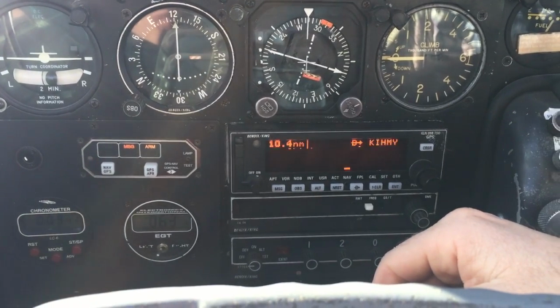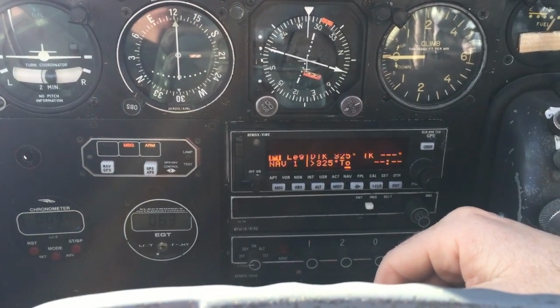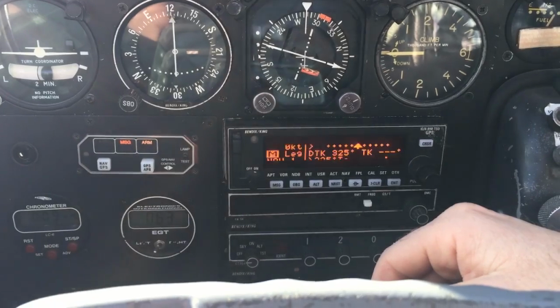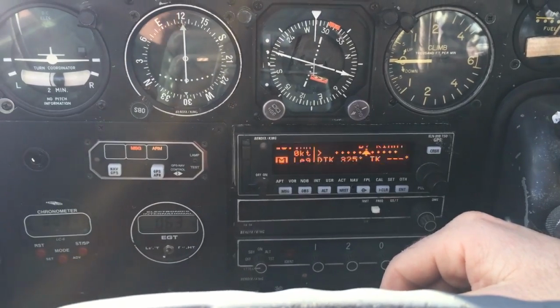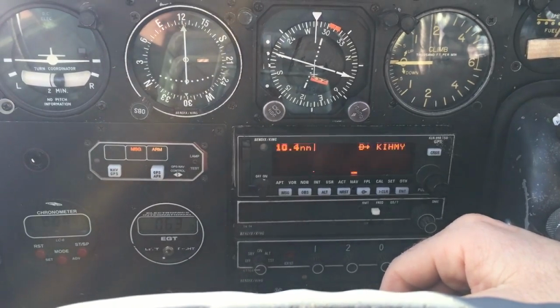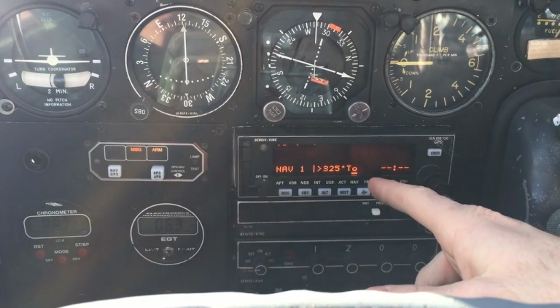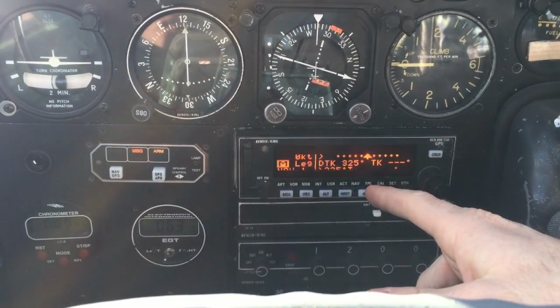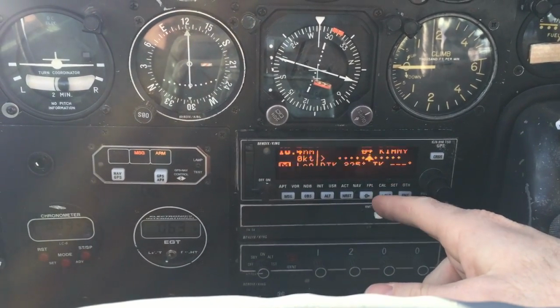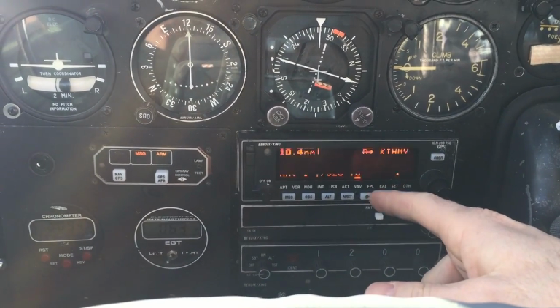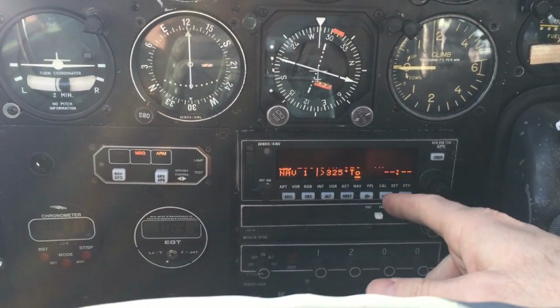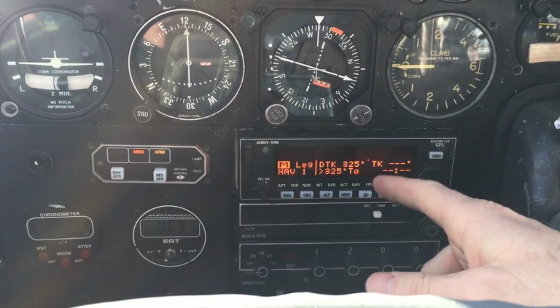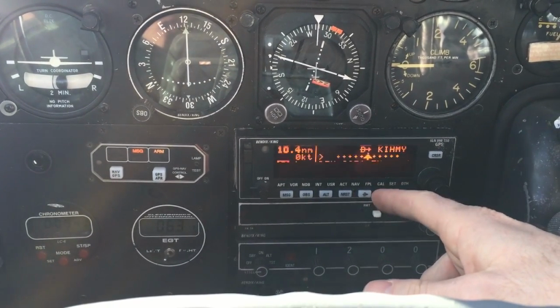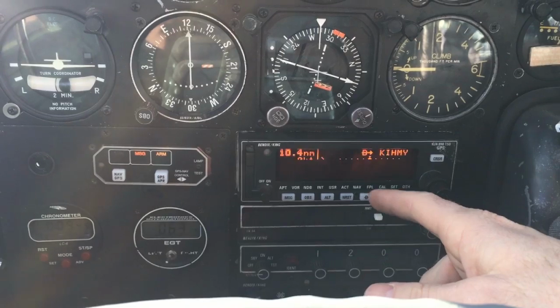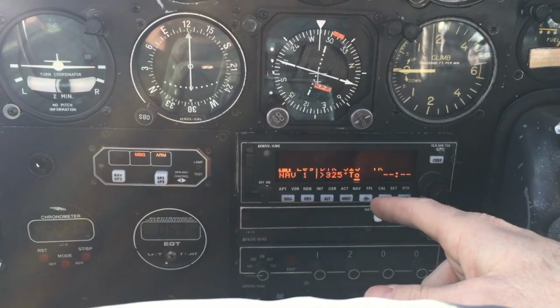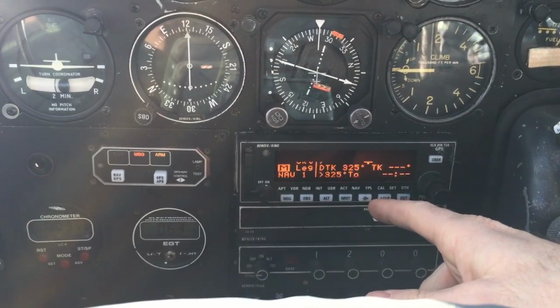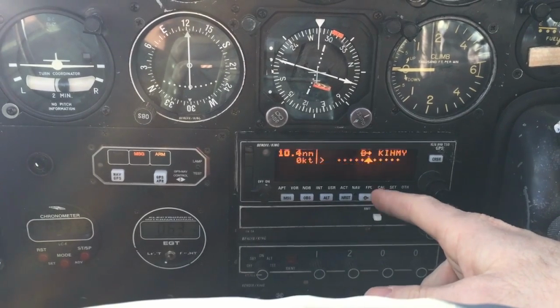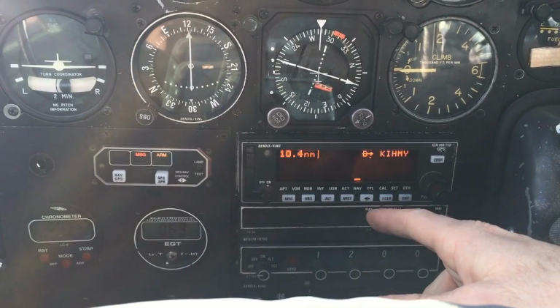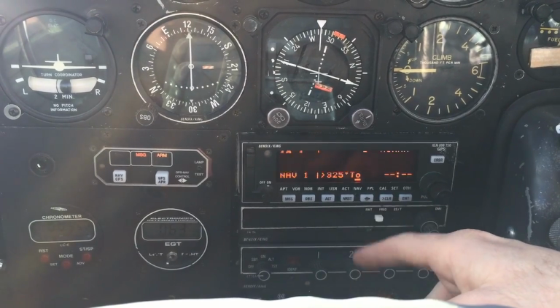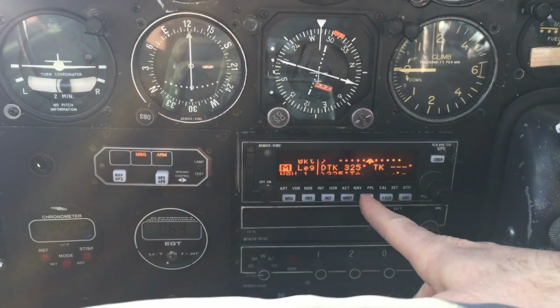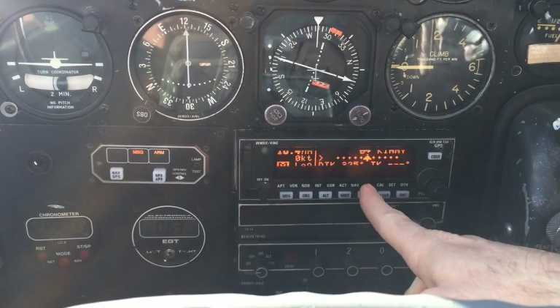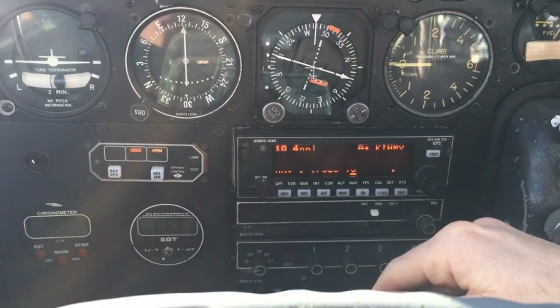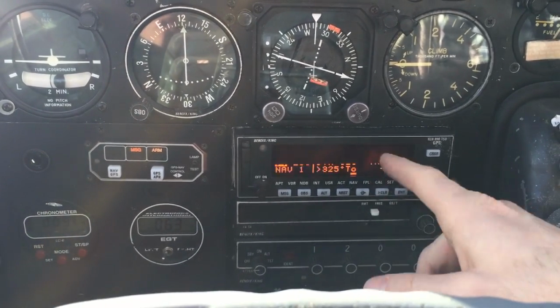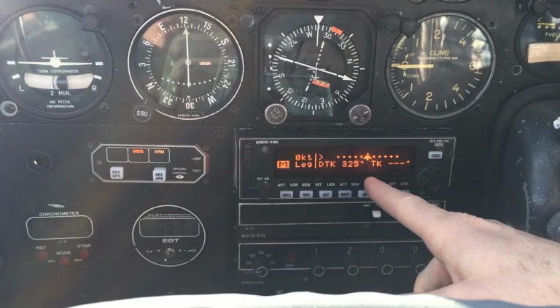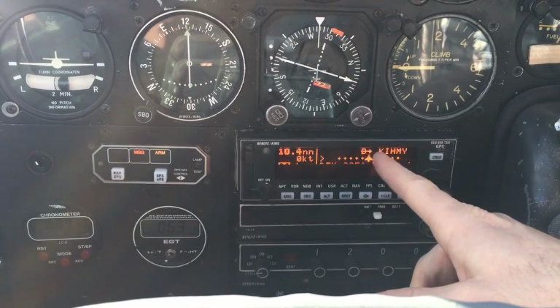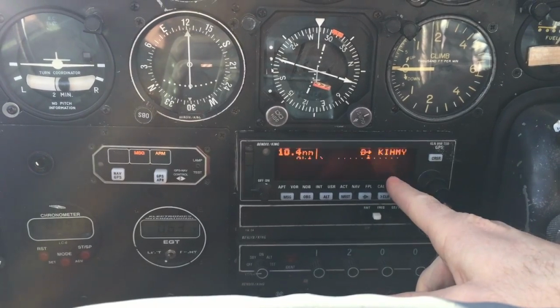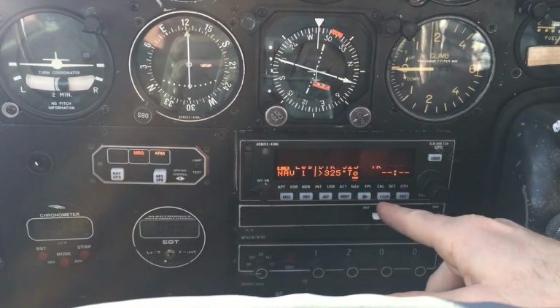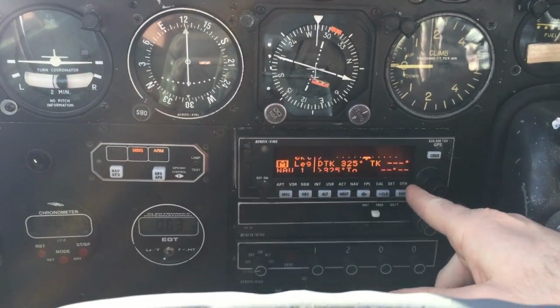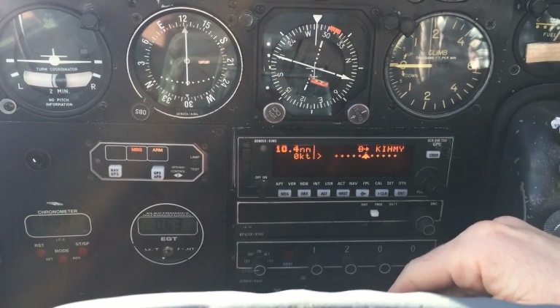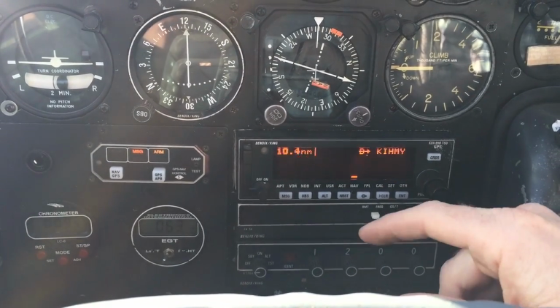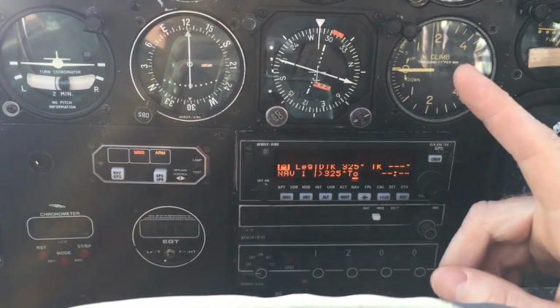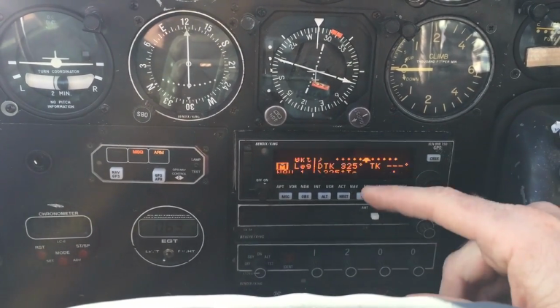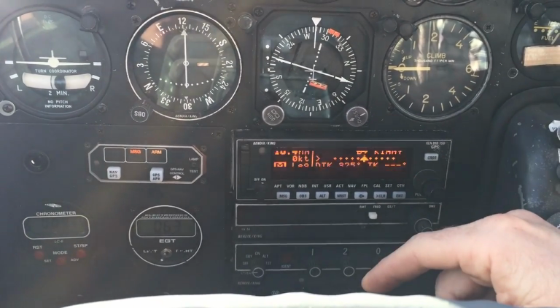When you start the approach at the final approach fix it'll say active. As you're flying the approach it will automatically sequence between waypoints. You will see the waypoint message flash on the enunciator when you're 20 seconds from the waypoint. When the CDI starts giving you deviation, you turn to maintain on course and set your next course for the following segment. Once you hit the missed approach fix, you need to go missed approach — it will not auto-sequence that; you'll have to hit direct, it will auto-have the next fix, then hit enter.